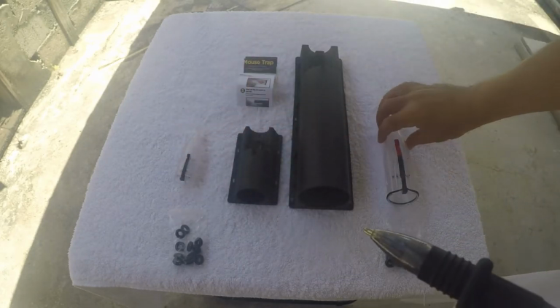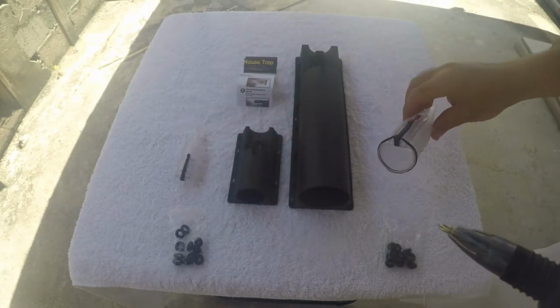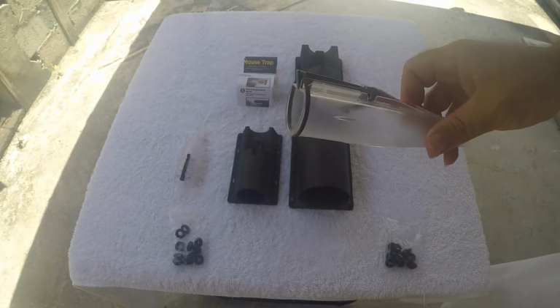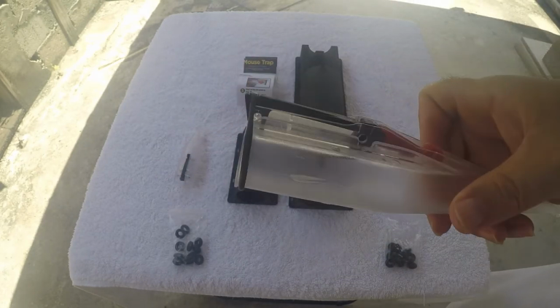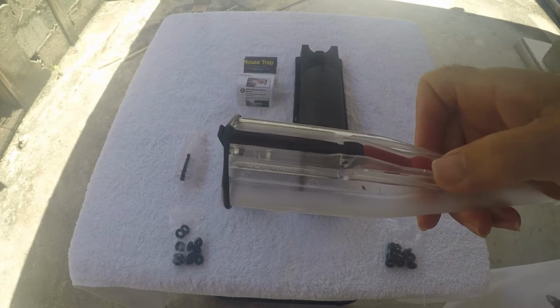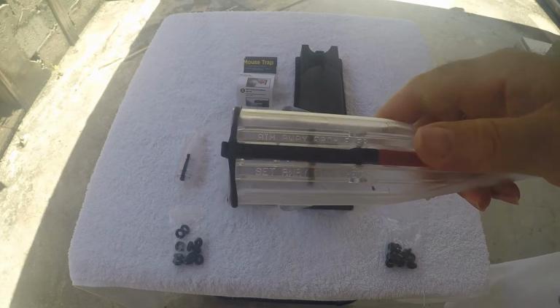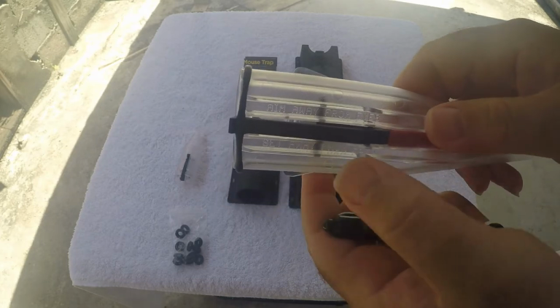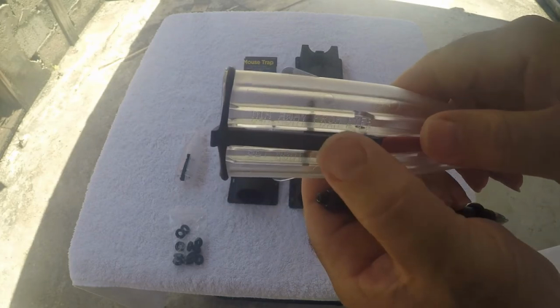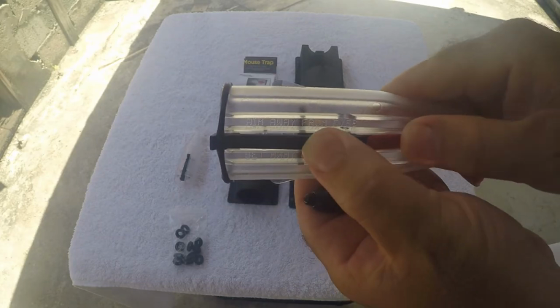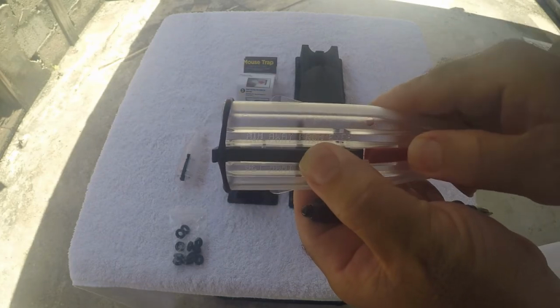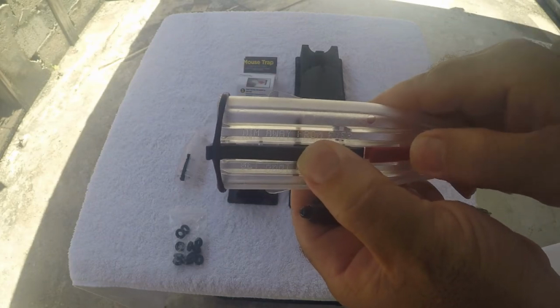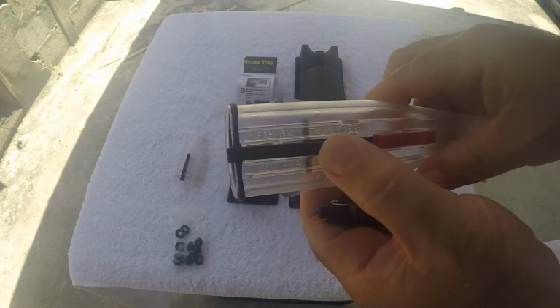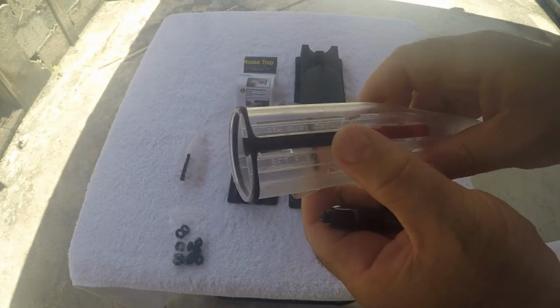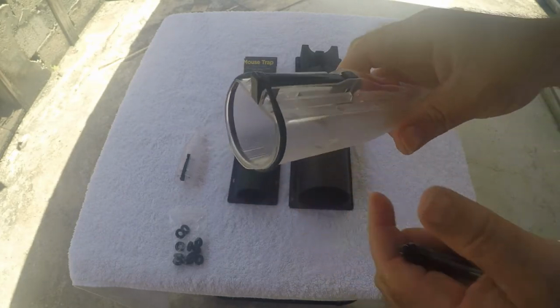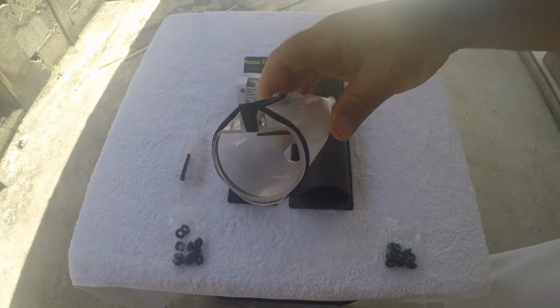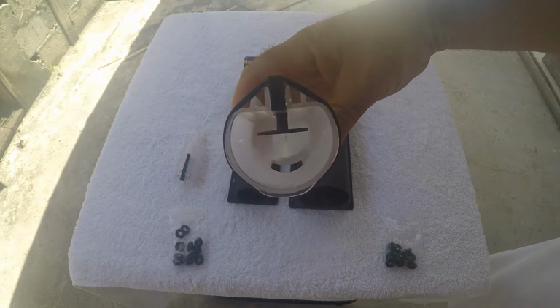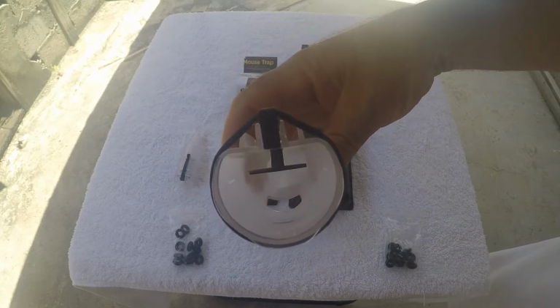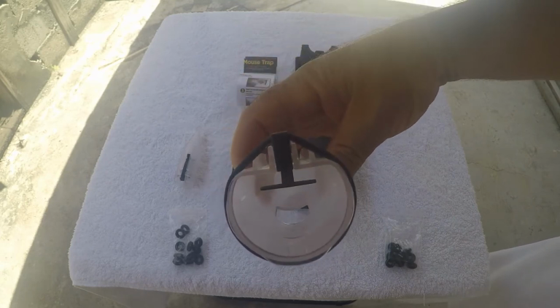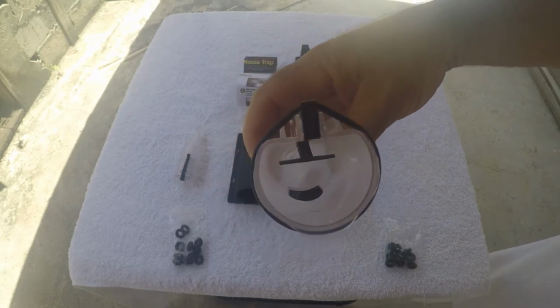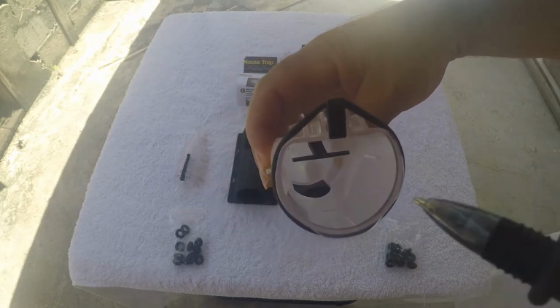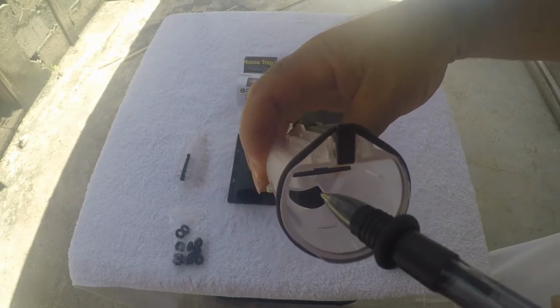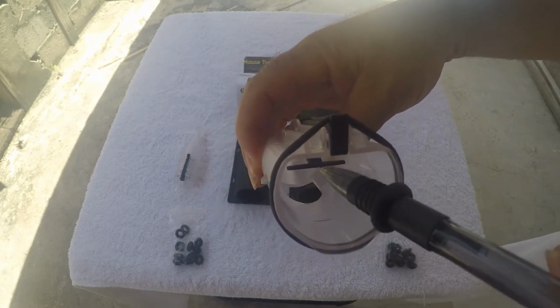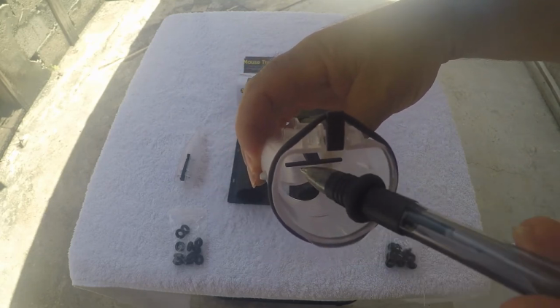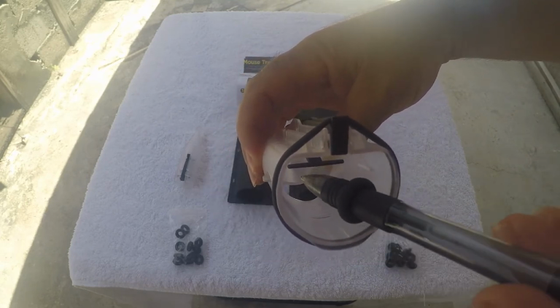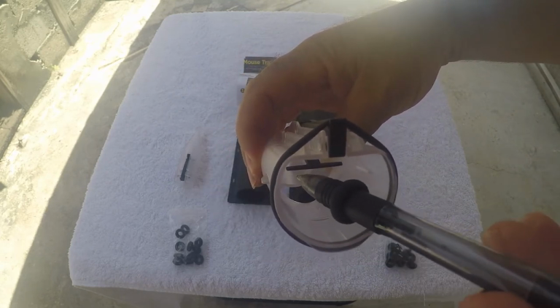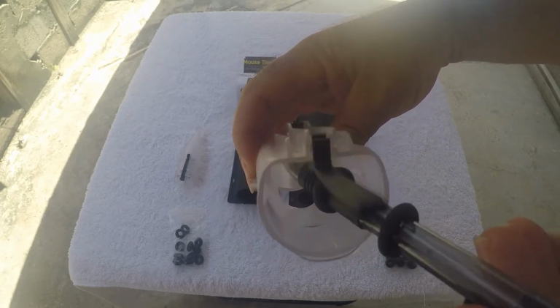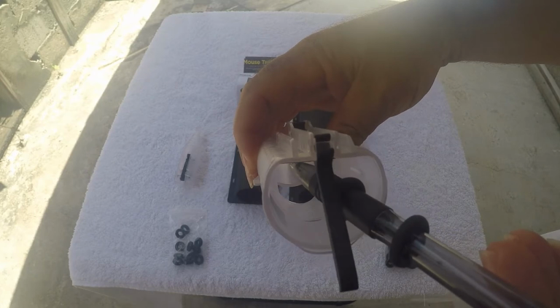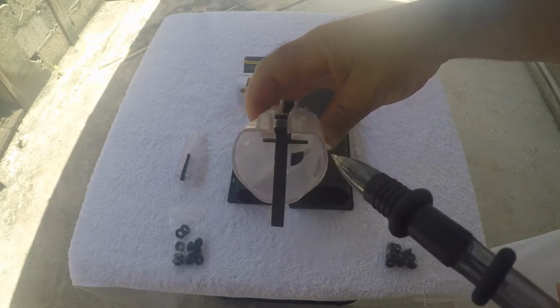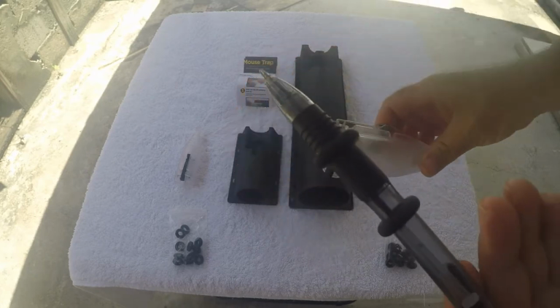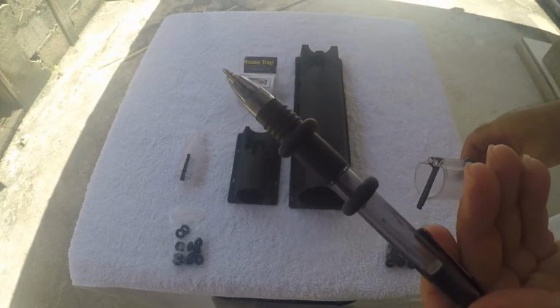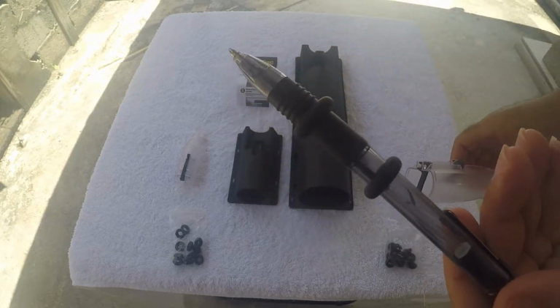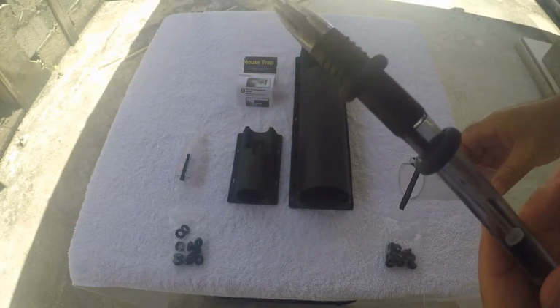Same with the rat trap. Let me release it so you can see — rat goes in, hand touches that latch right there, that lever, and it fires.